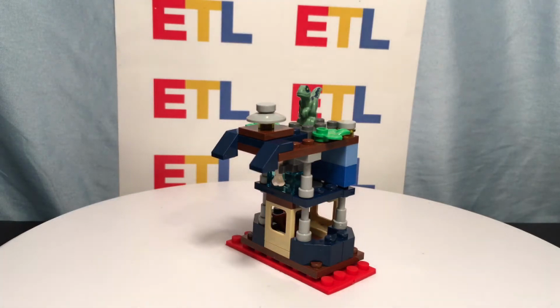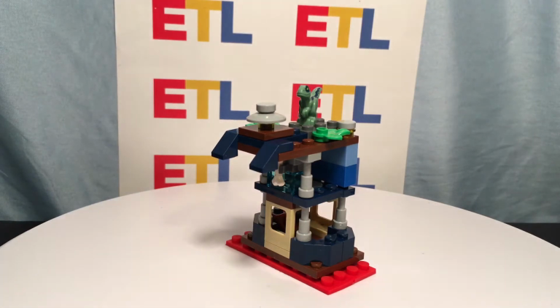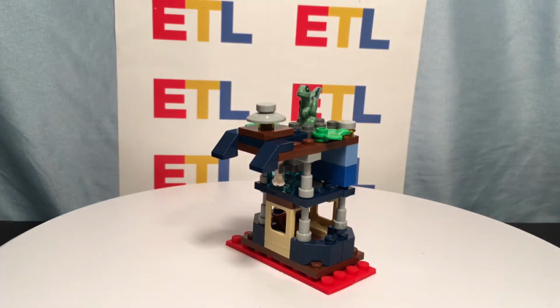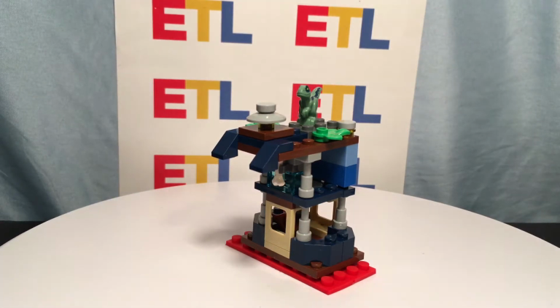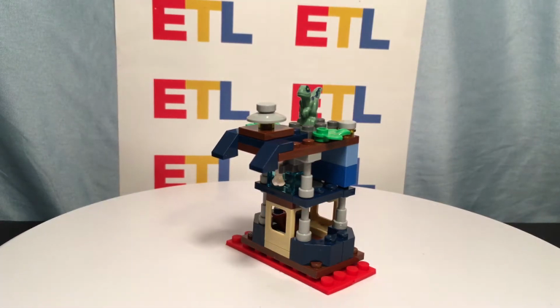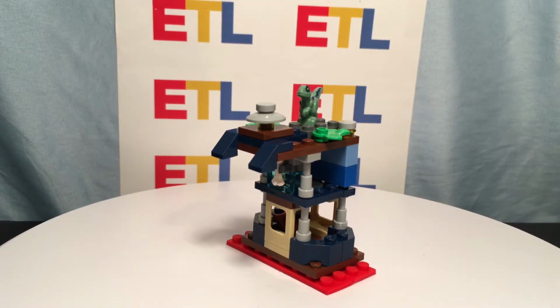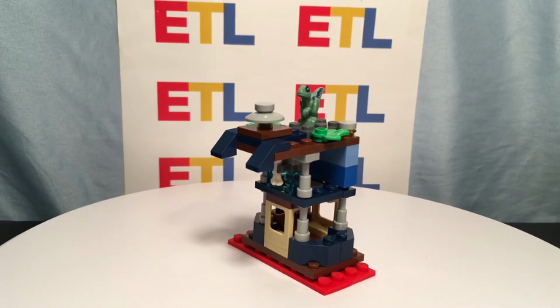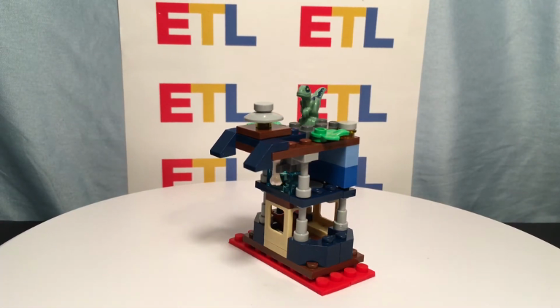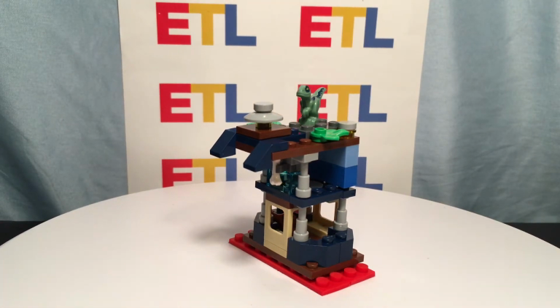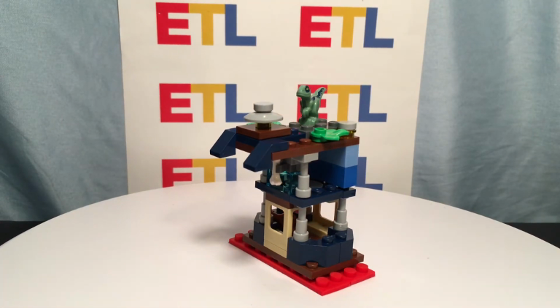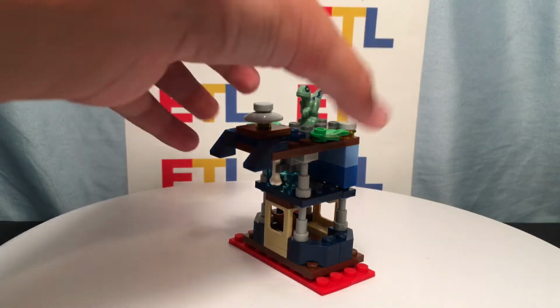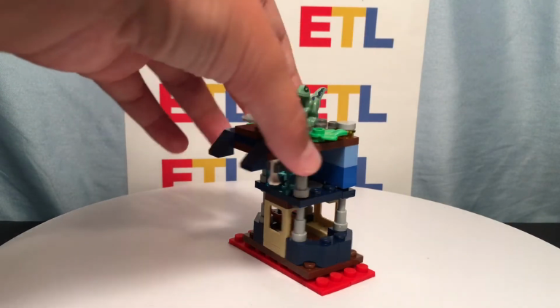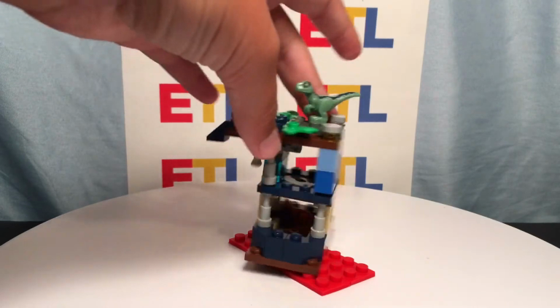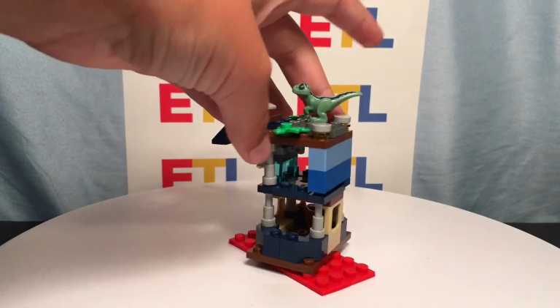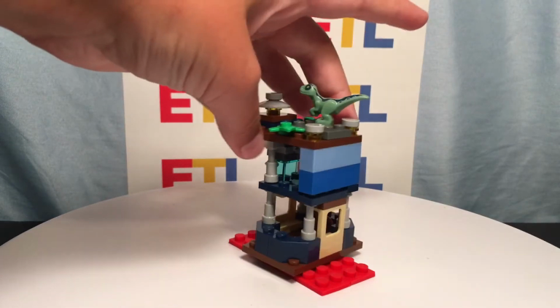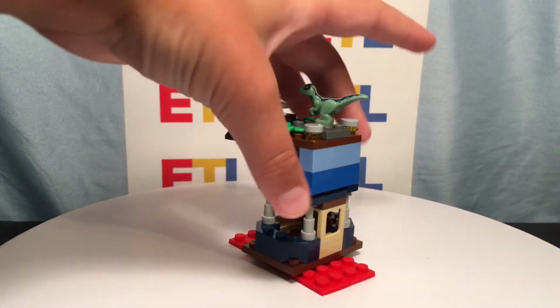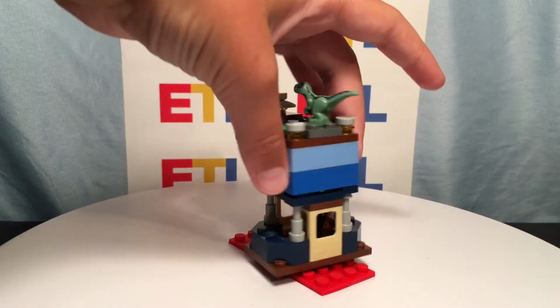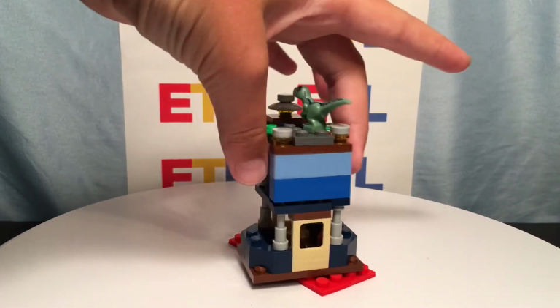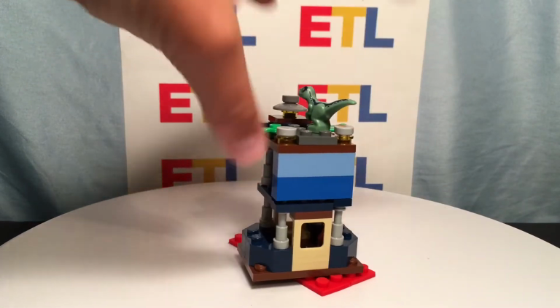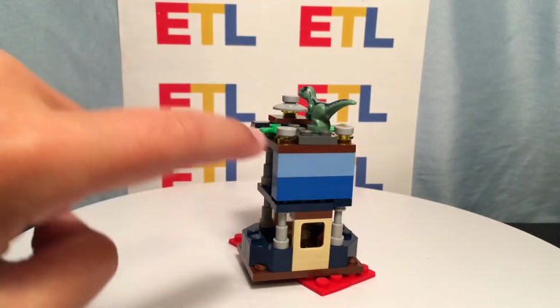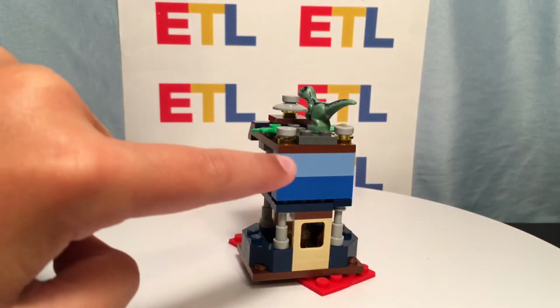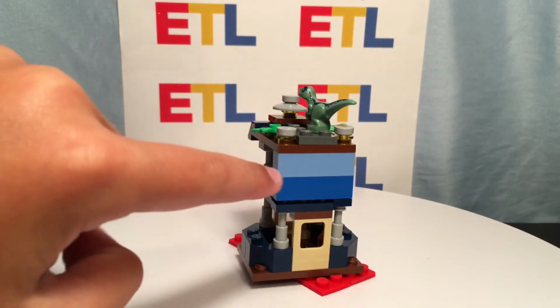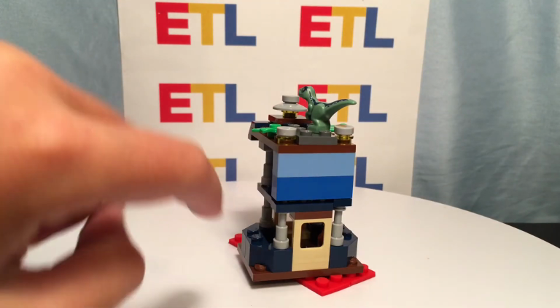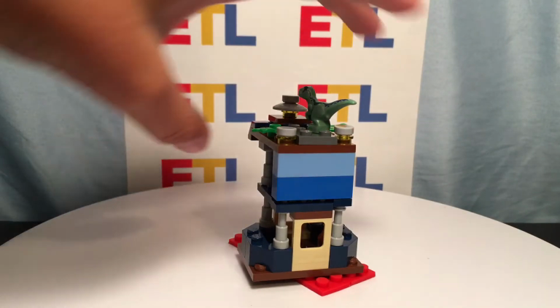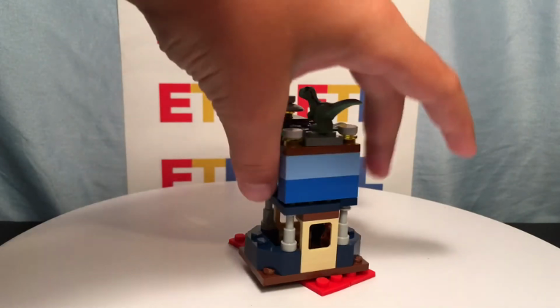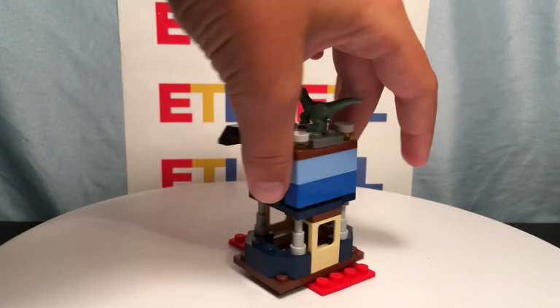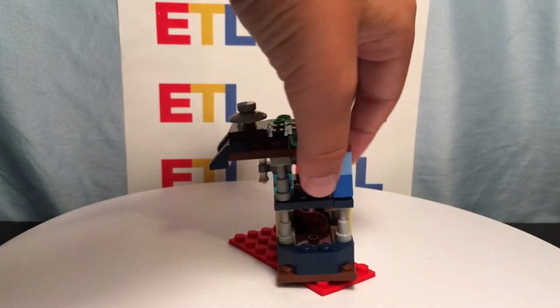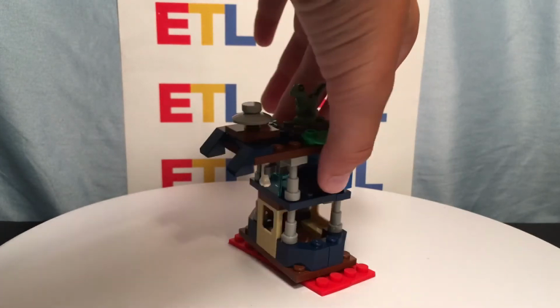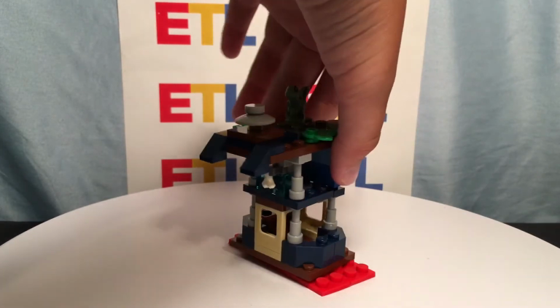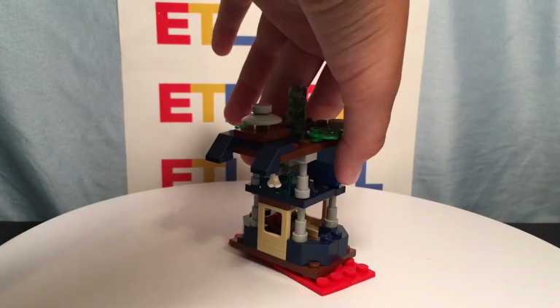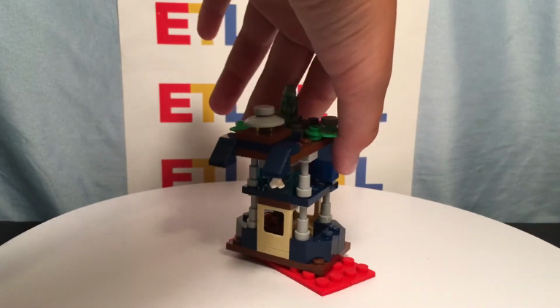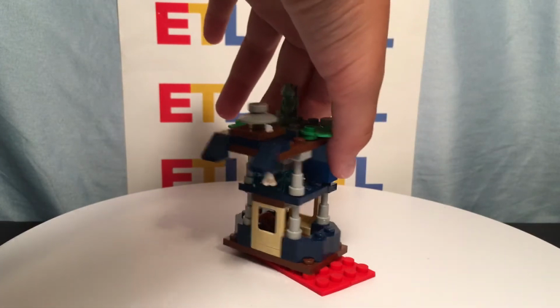While it does come with 48 pieces, I kind of had to cheat a little bit right here with these two pieces, simply because I had to elevate it a little bit more.